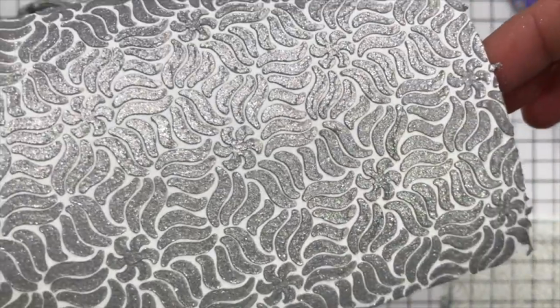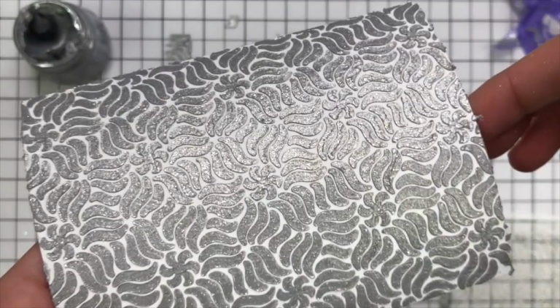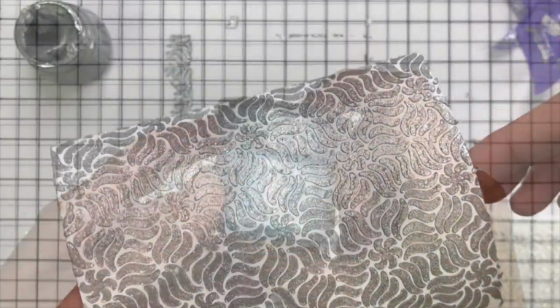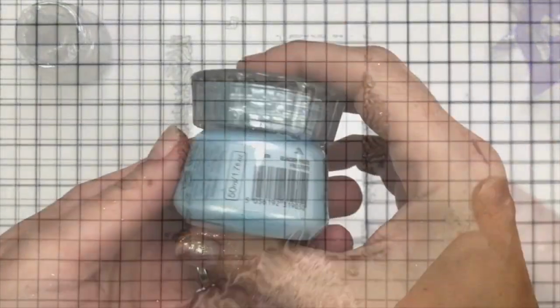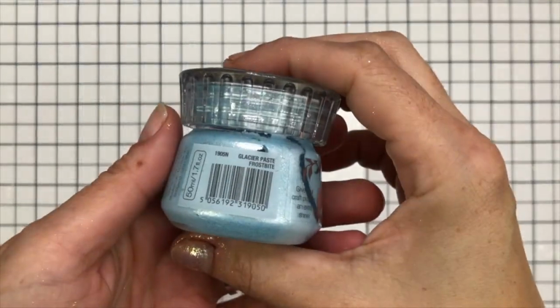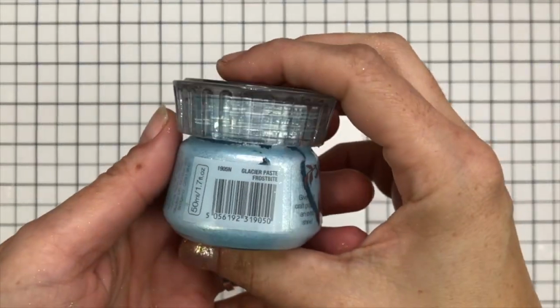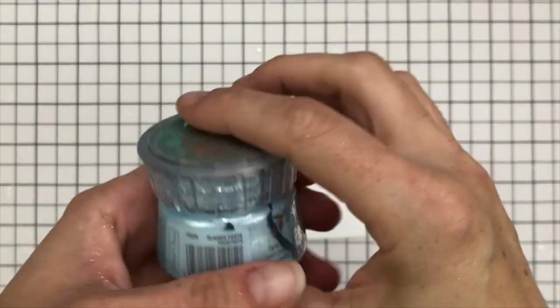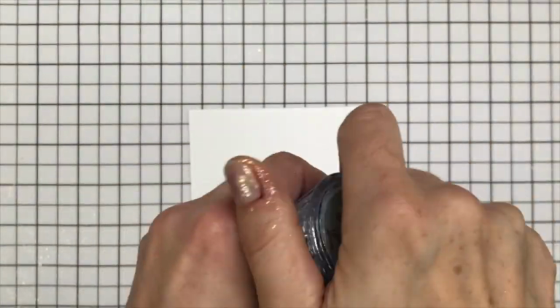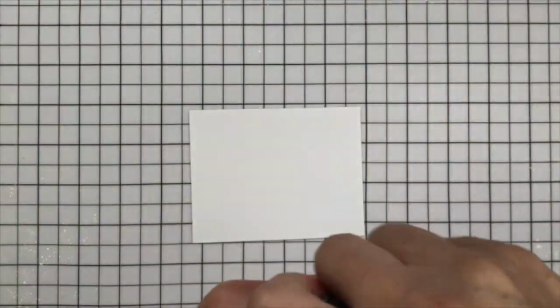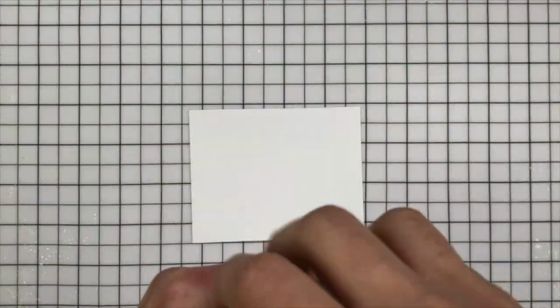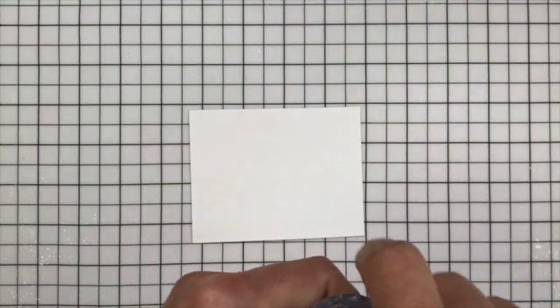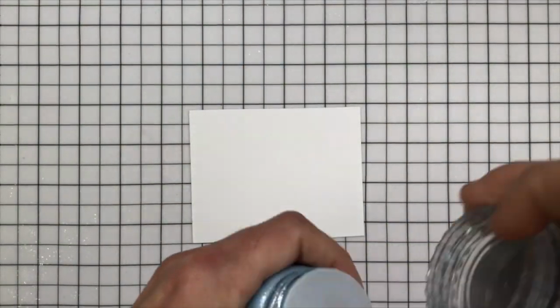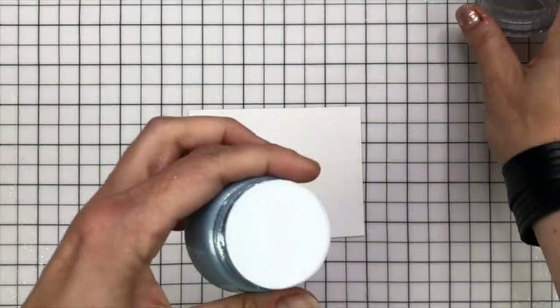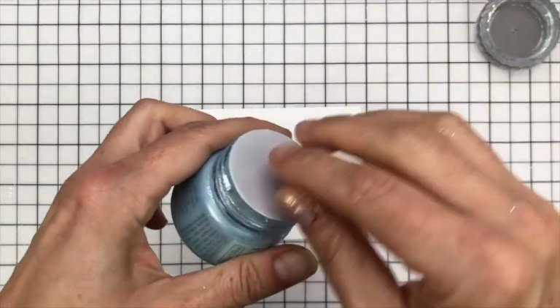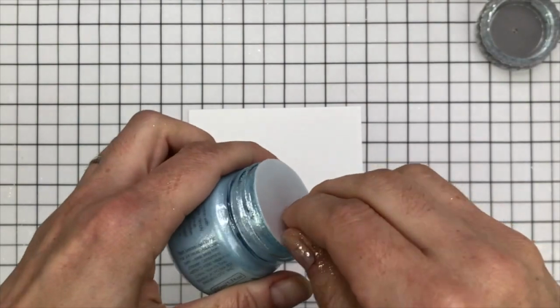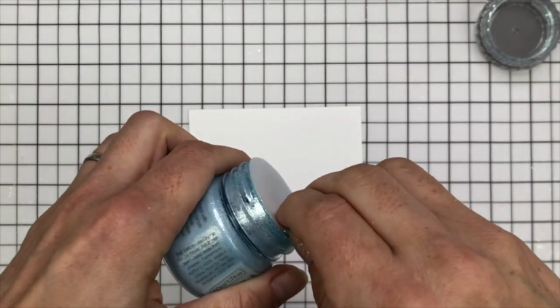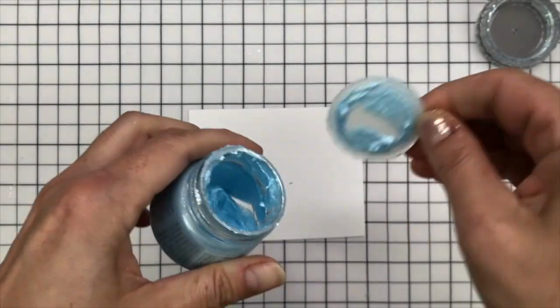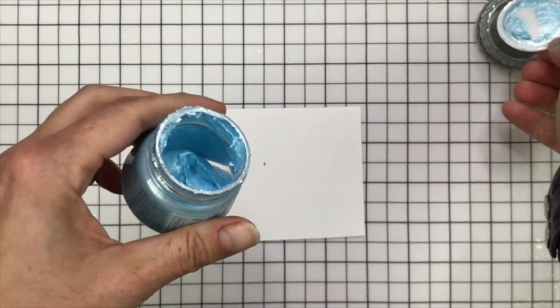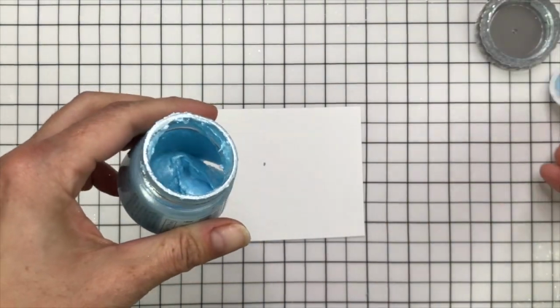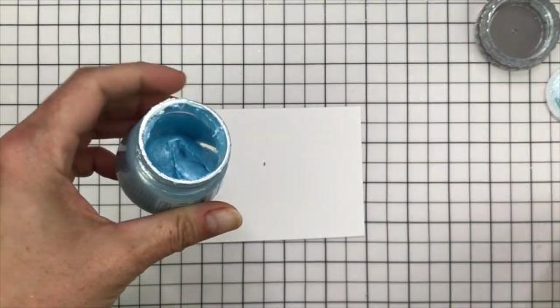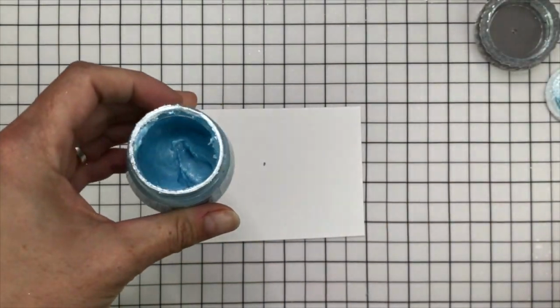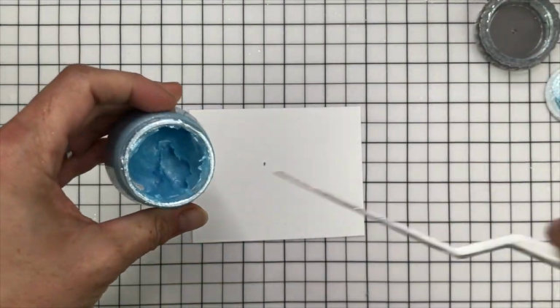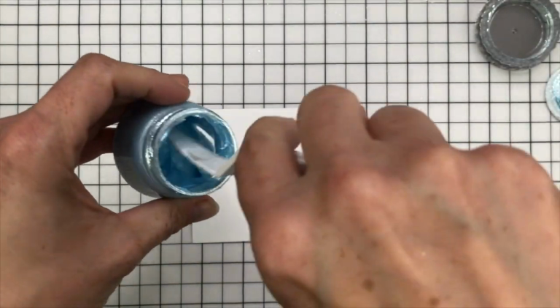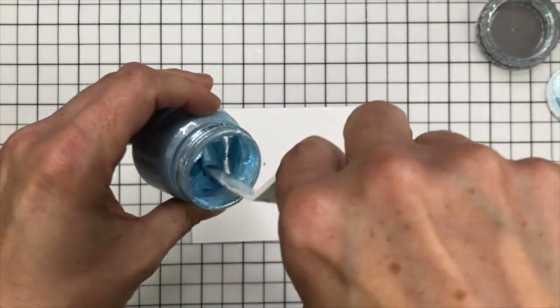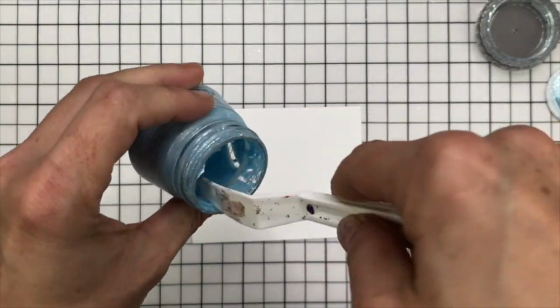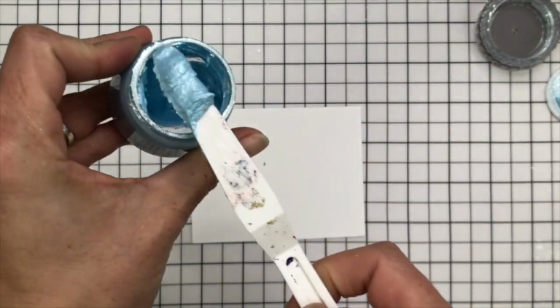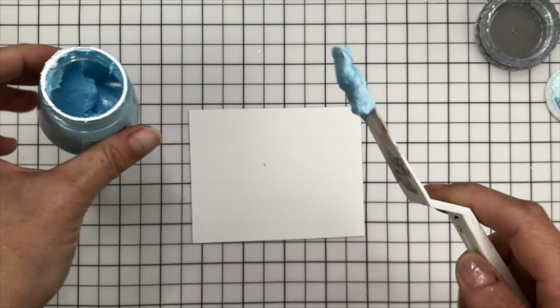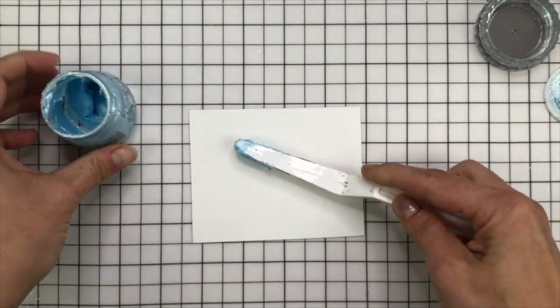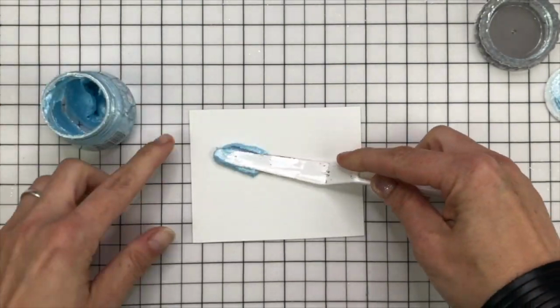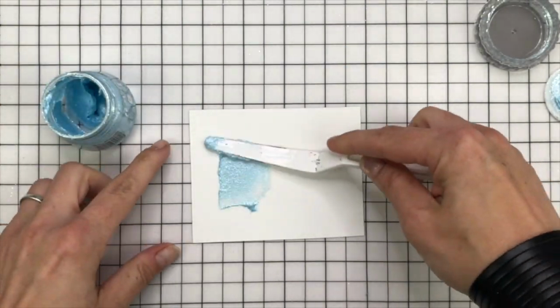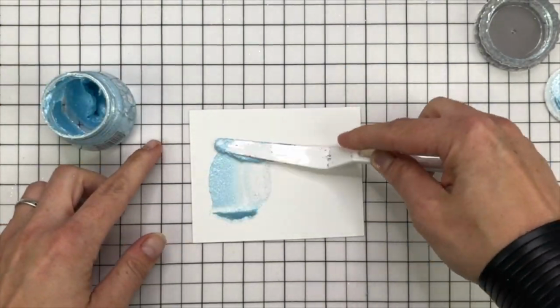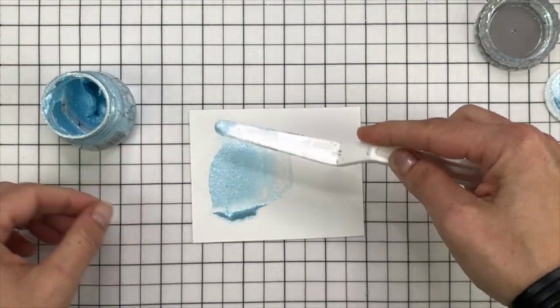It dries pretty quickly — I'd say I left it for about an hour, but it was definitely dry well before then. Now while that's drying, I'm going to use the Frostbite Paste. This is a beautiful shimmery metallic blue.